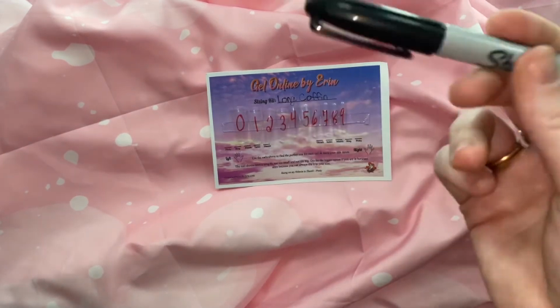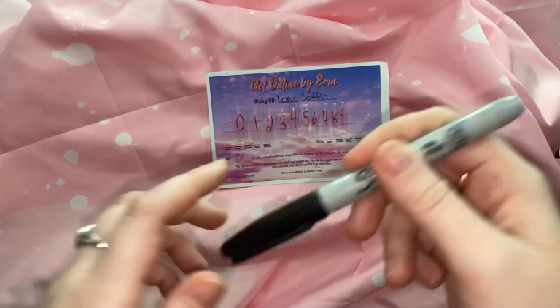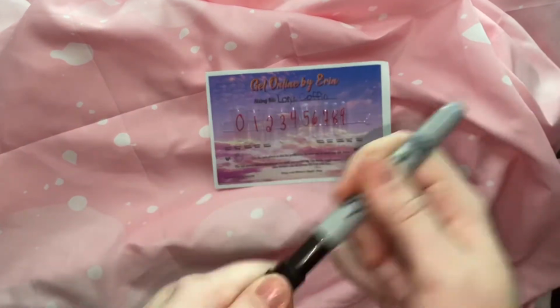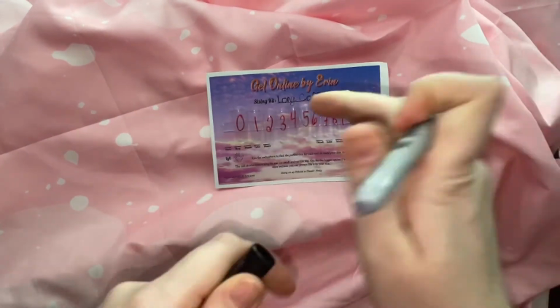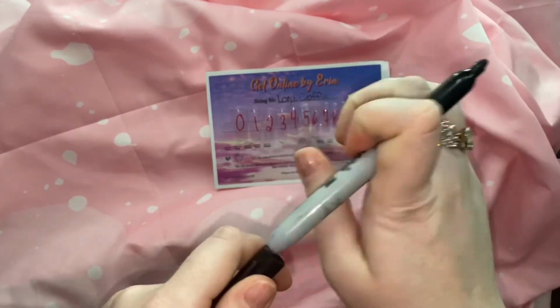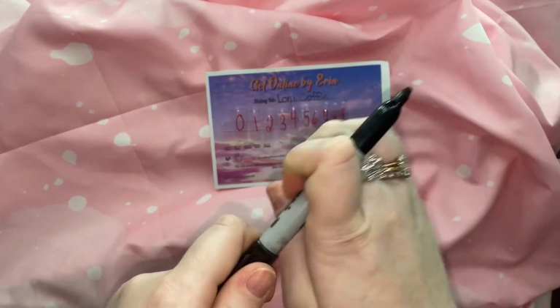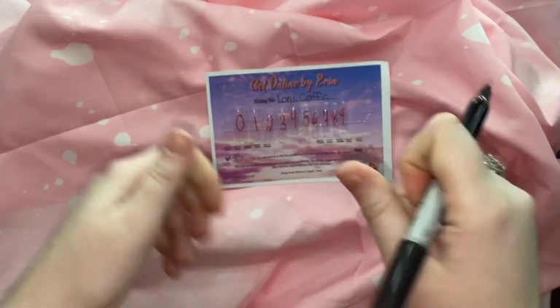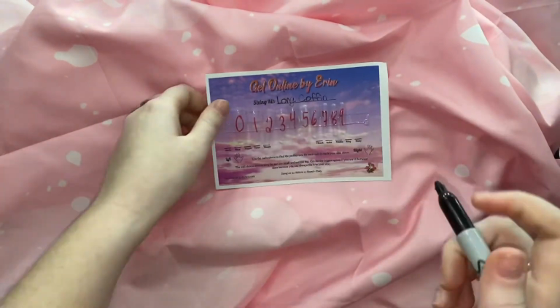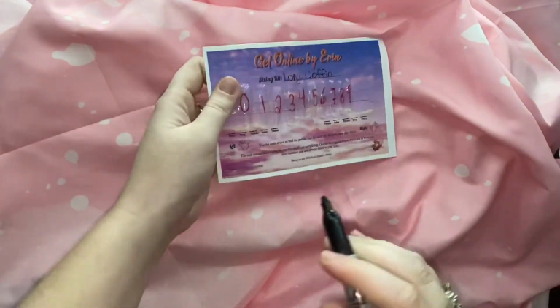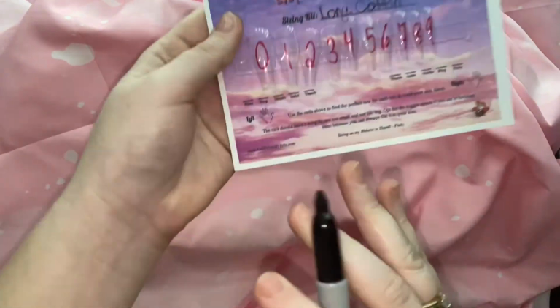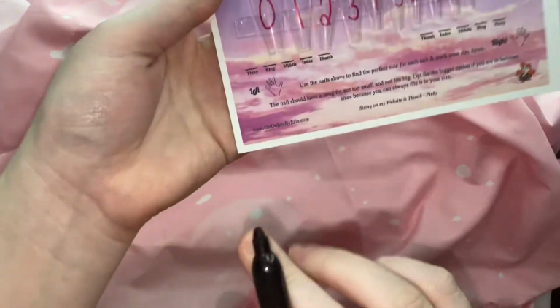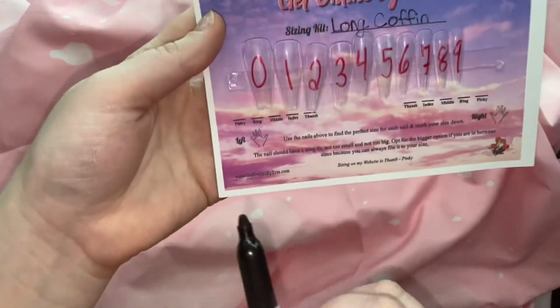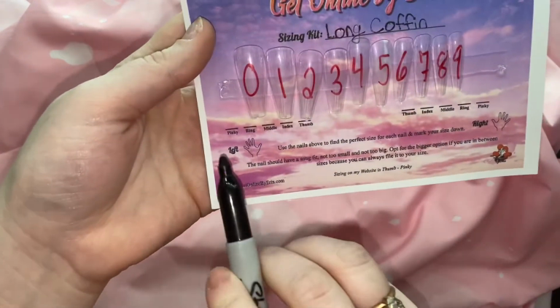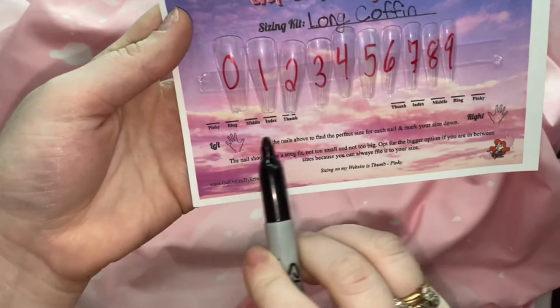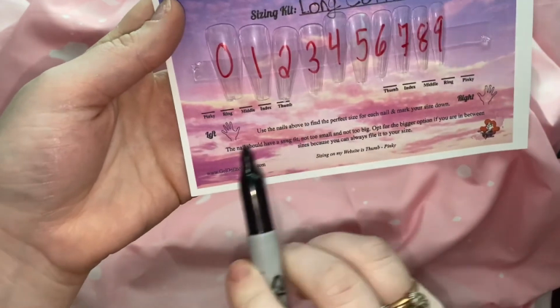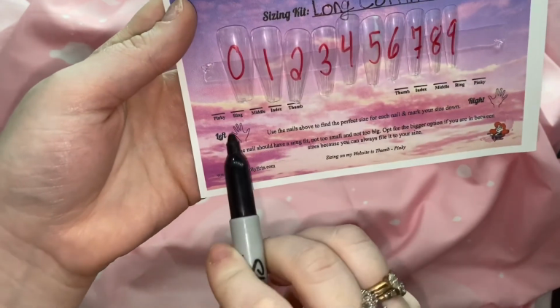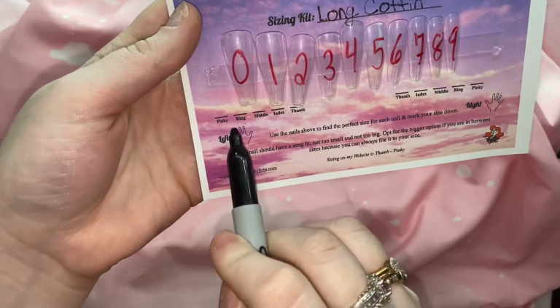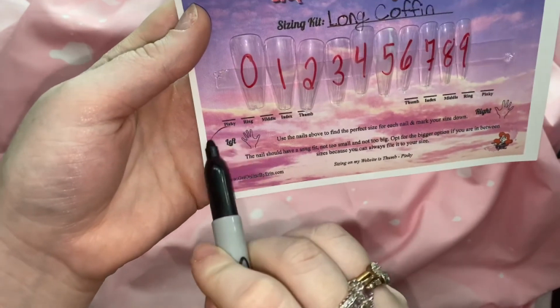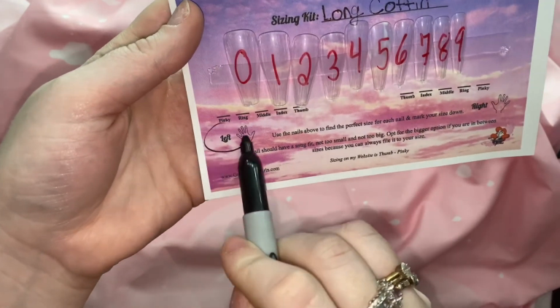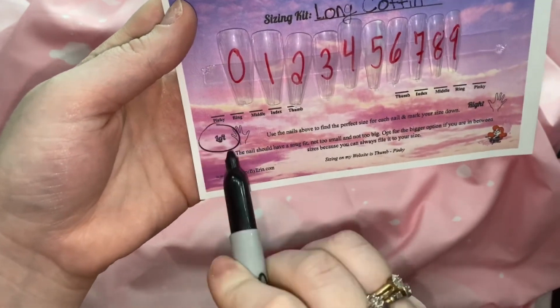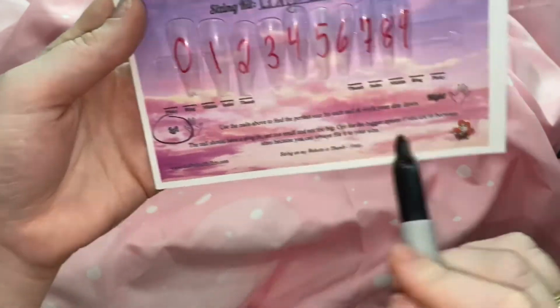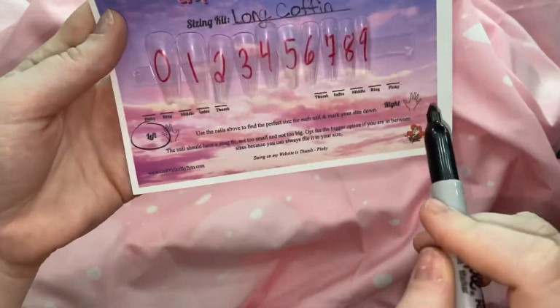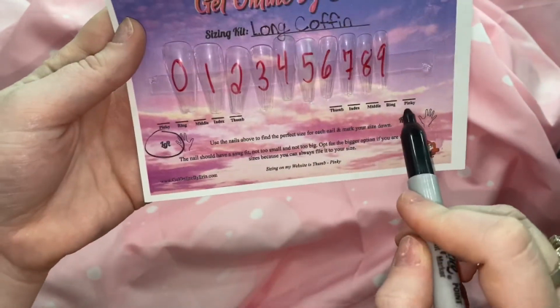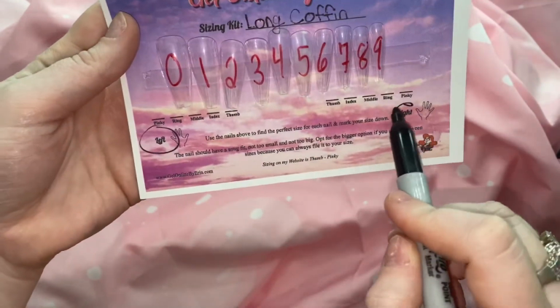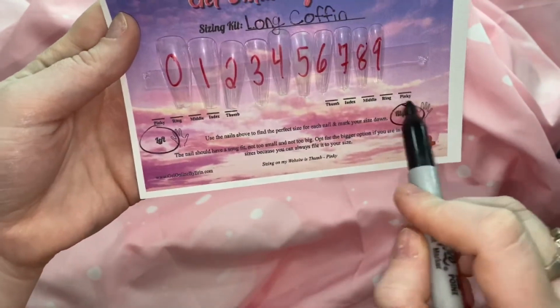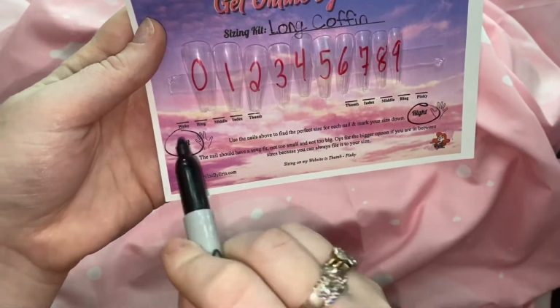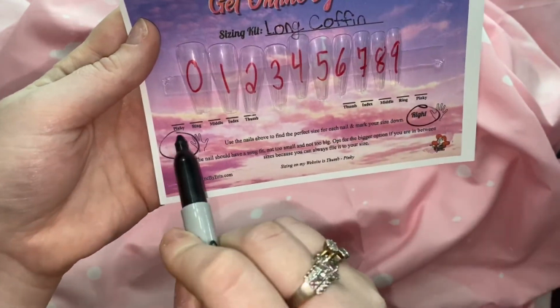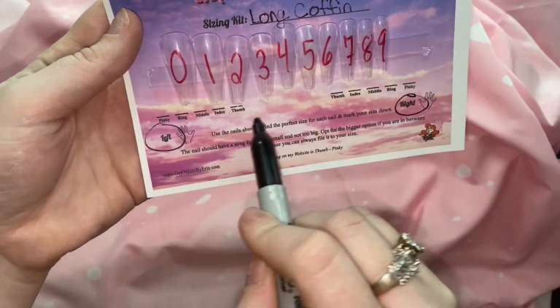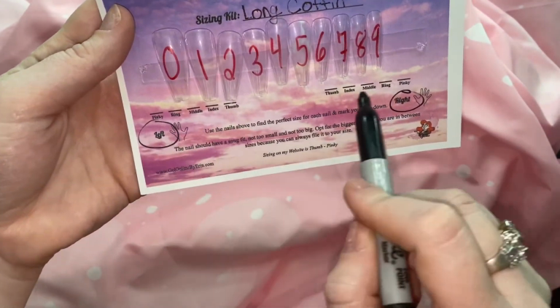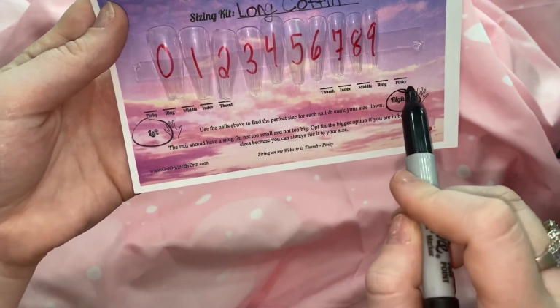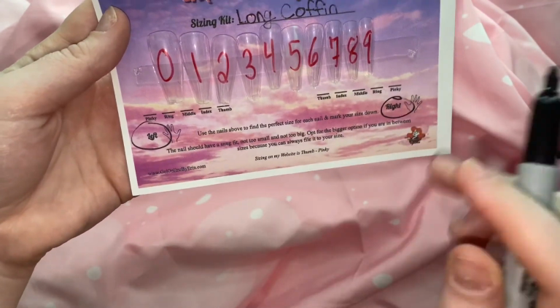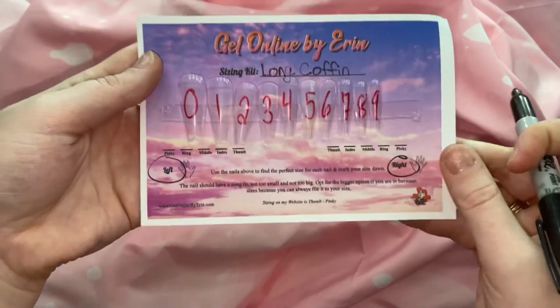It is not realistic for everyone to fit into those preset sizes, so that is why I do offer custom sizing. Please make sure that you measure all ten of your nails.